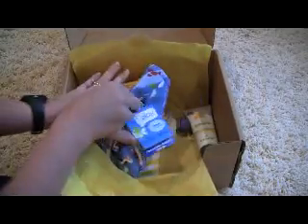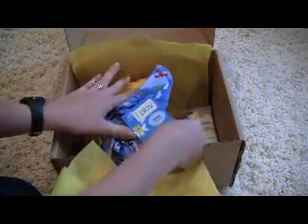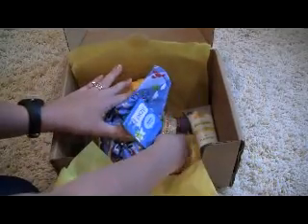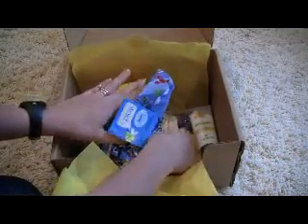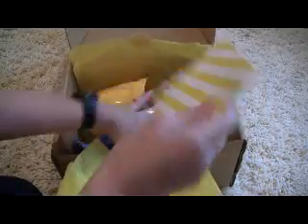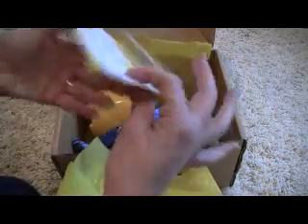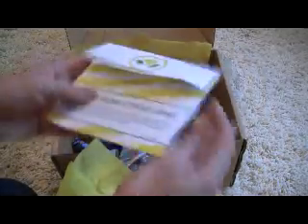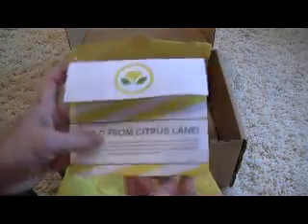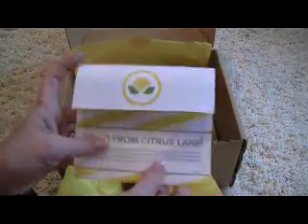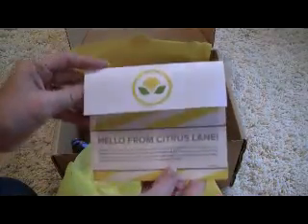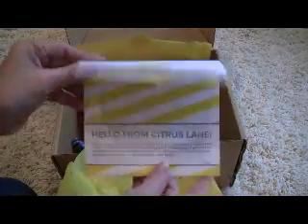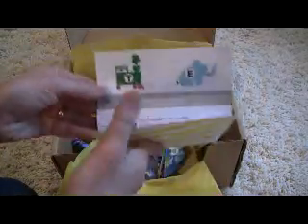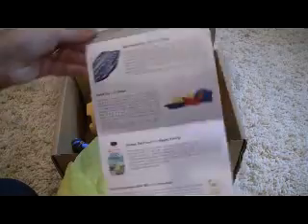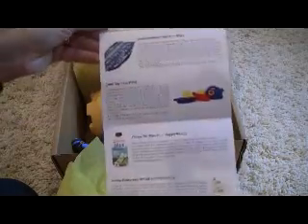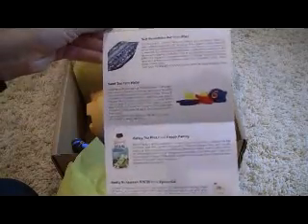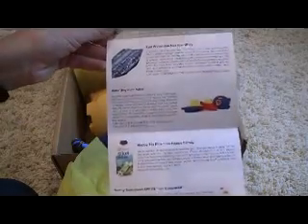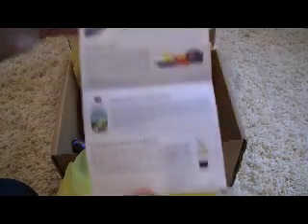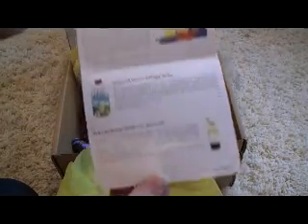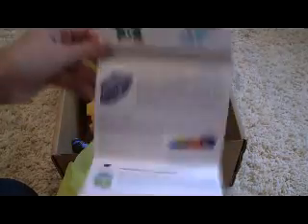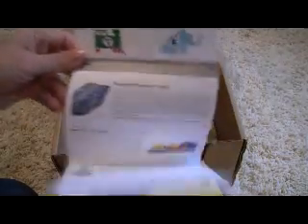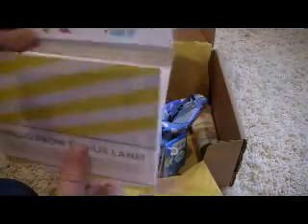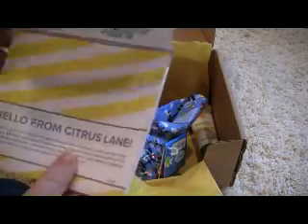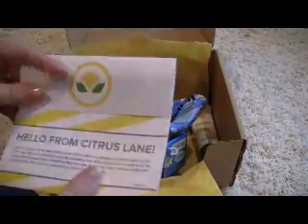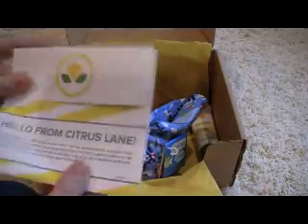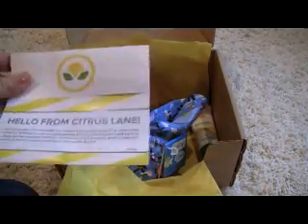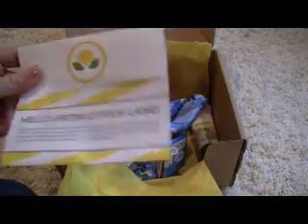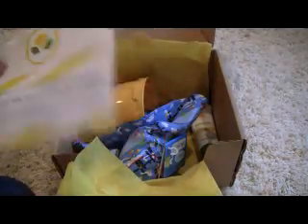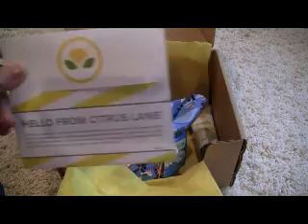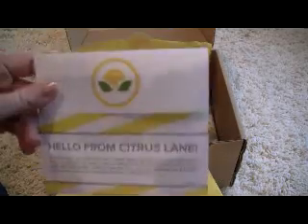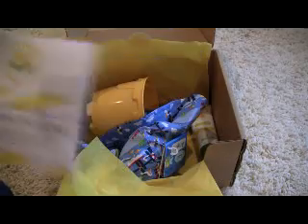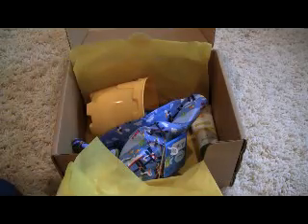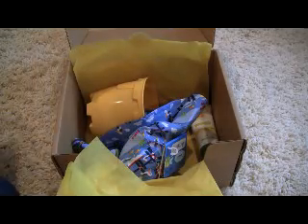You get a card in the box that has everything listed. And there are also some coupon codes in there for the products that they include.